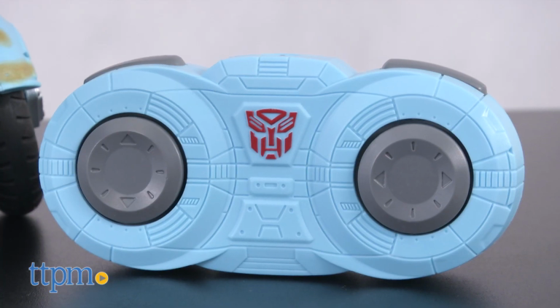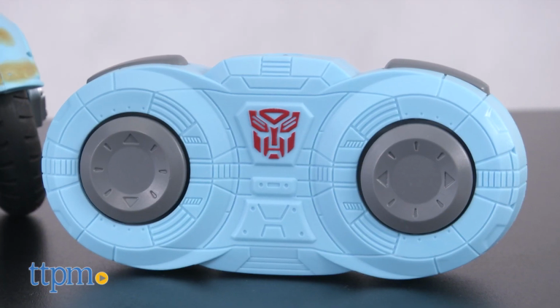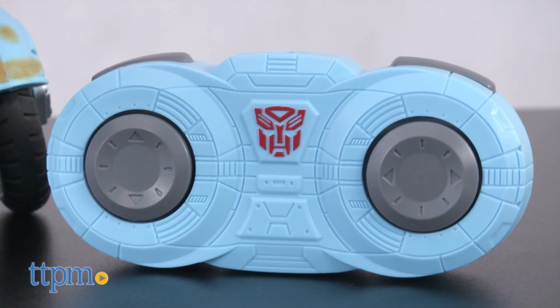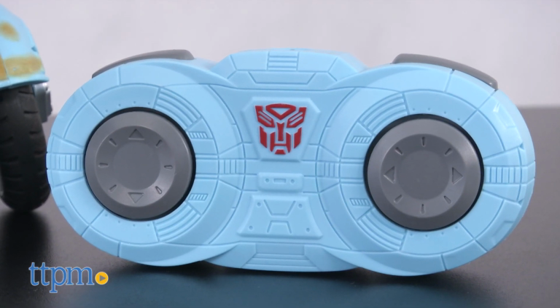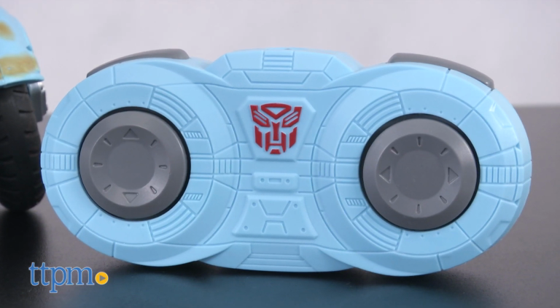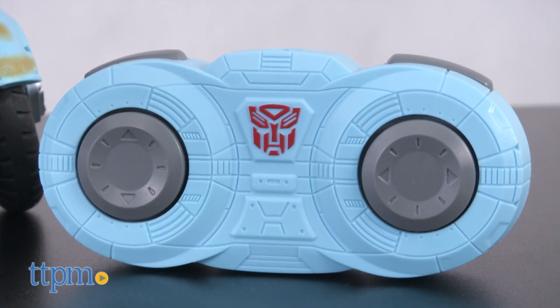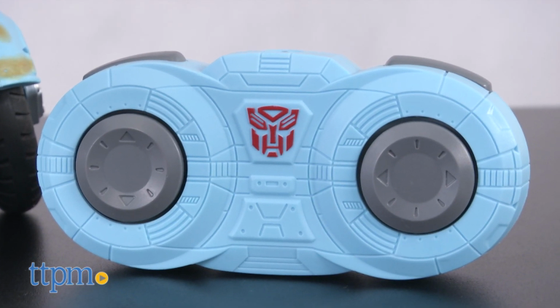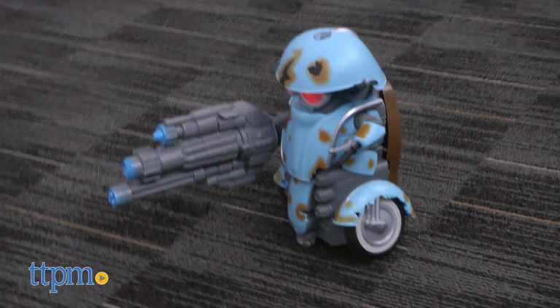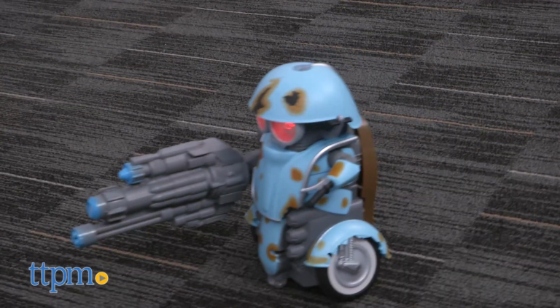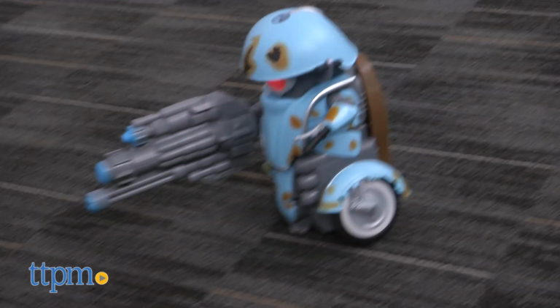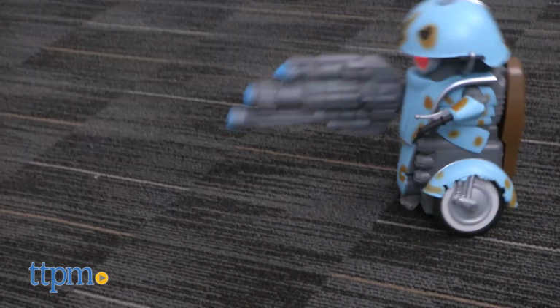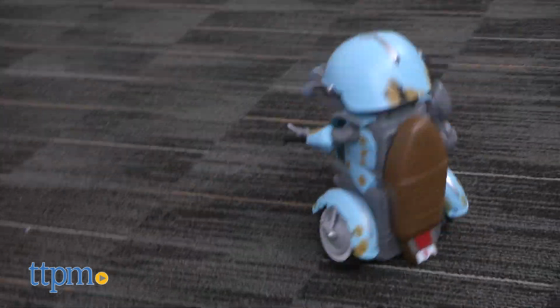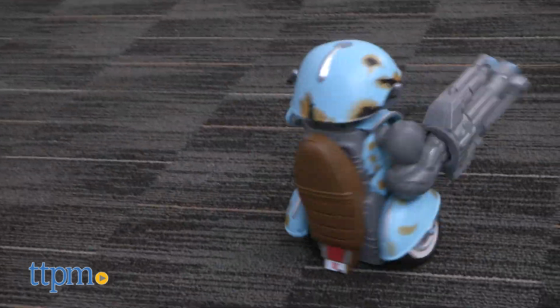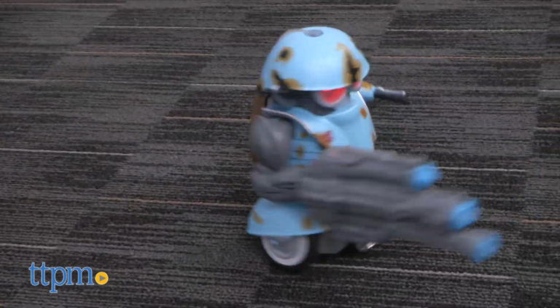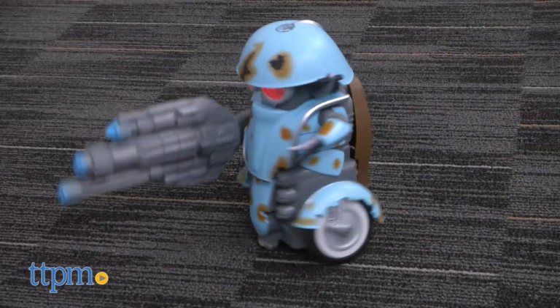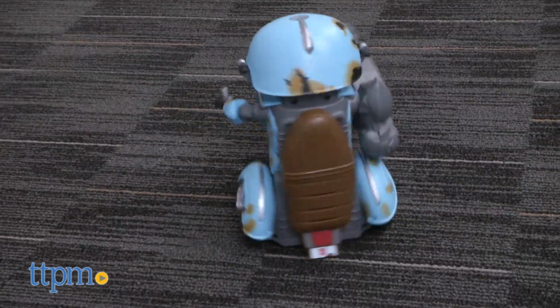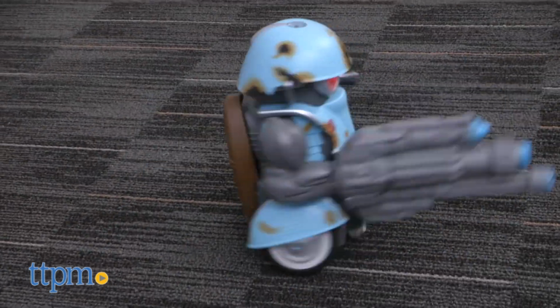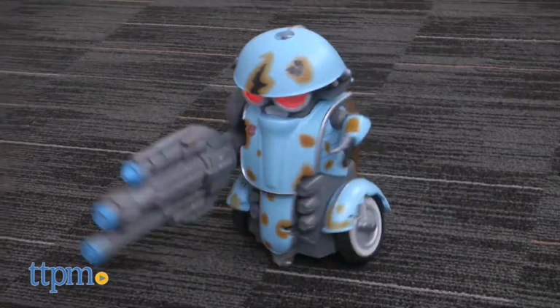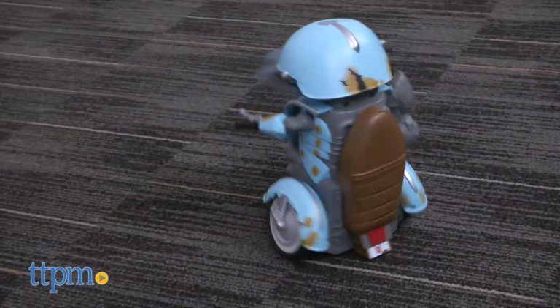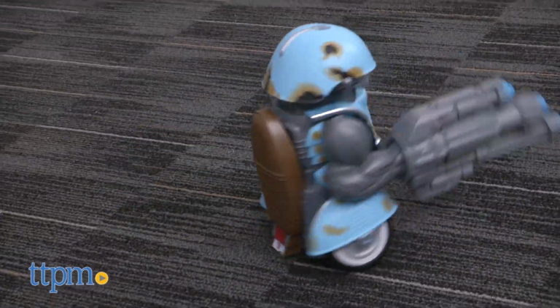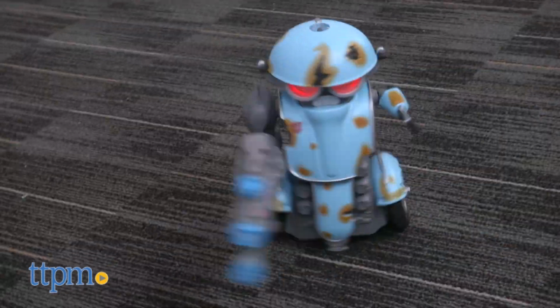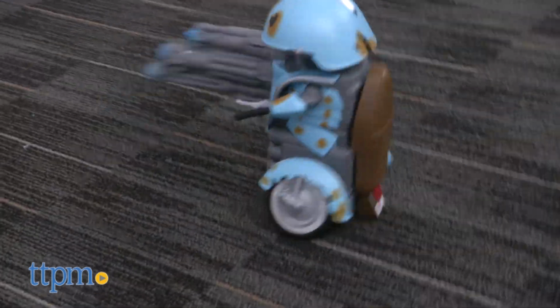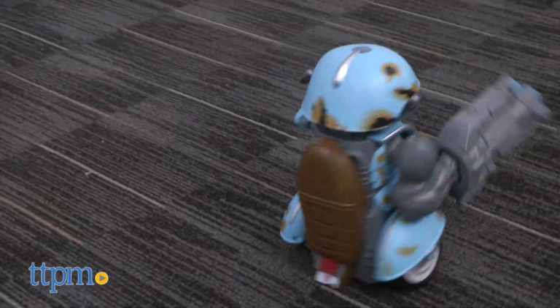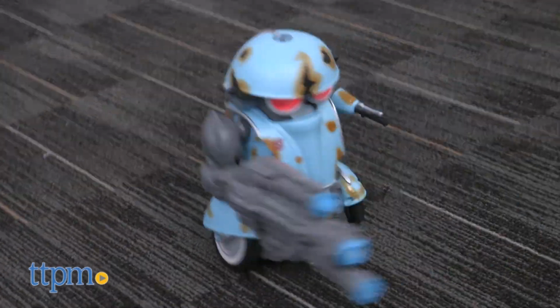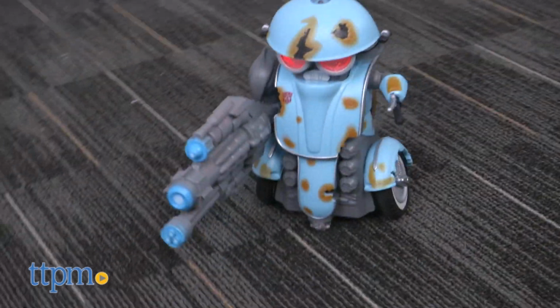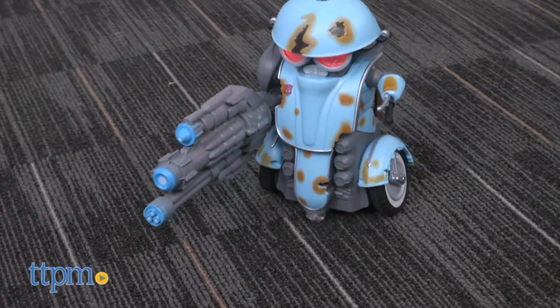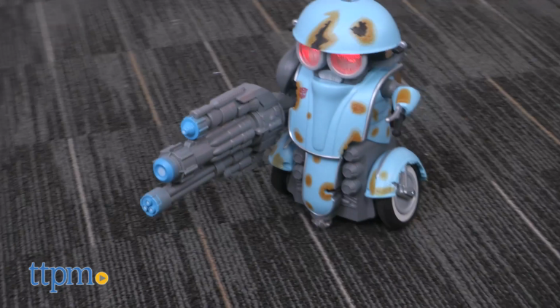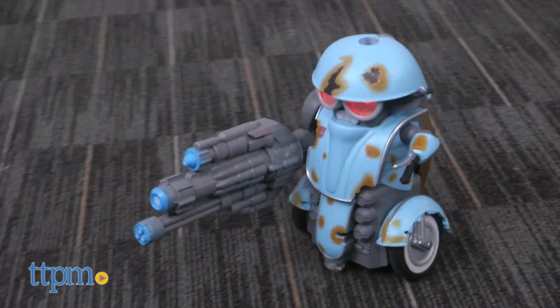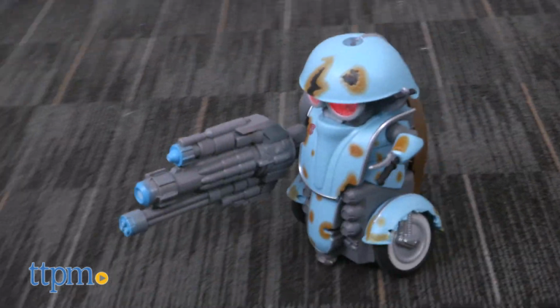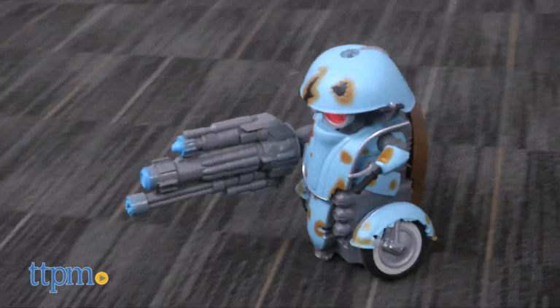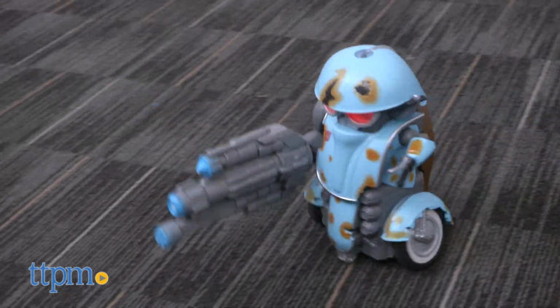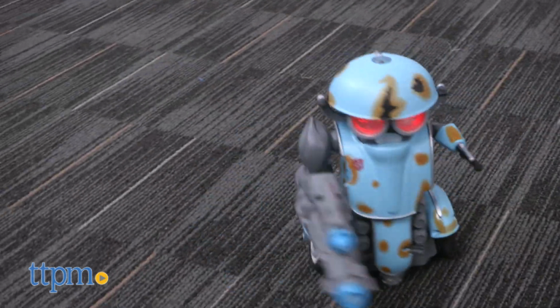The controller is really easy to use. It has forward and back buttons, left and right. There's a blaster mode that changes the sounds, and also a dance mode where Squeaks will do a little dancing.